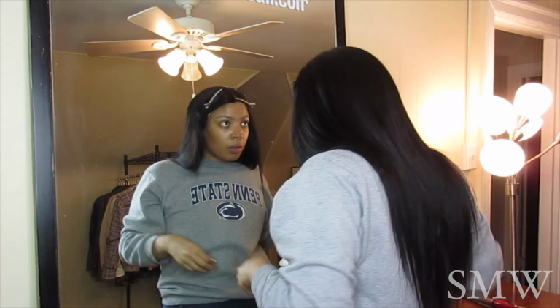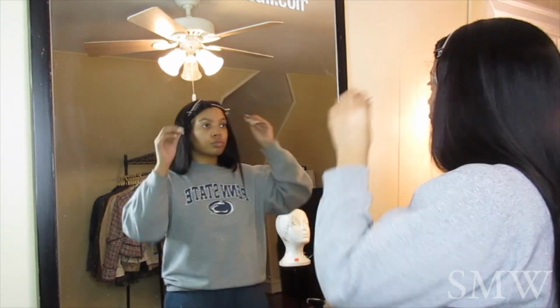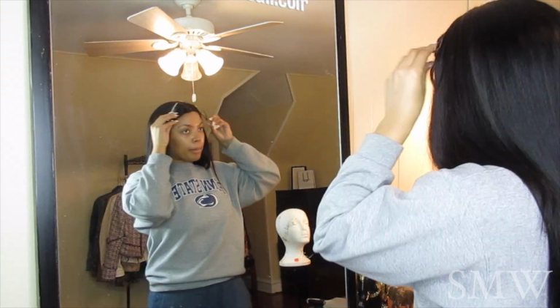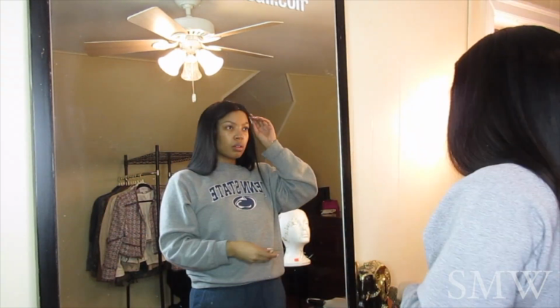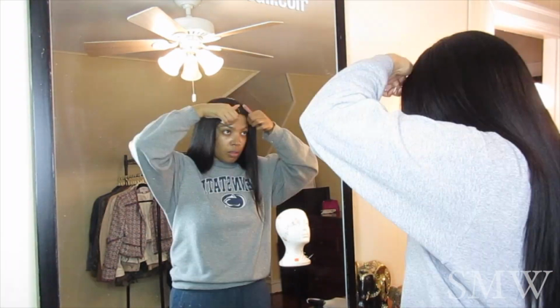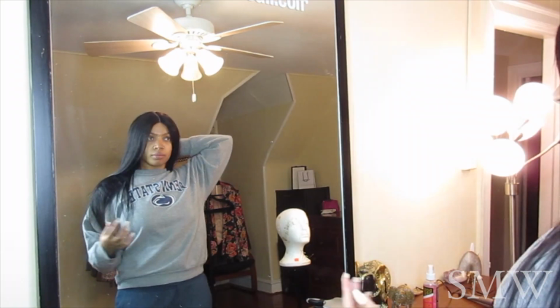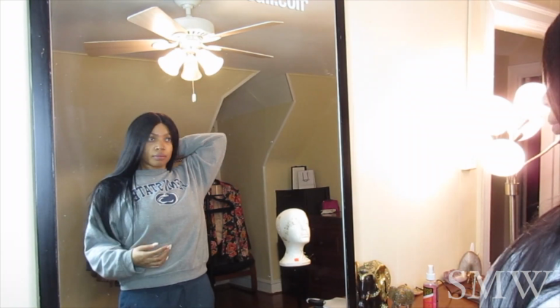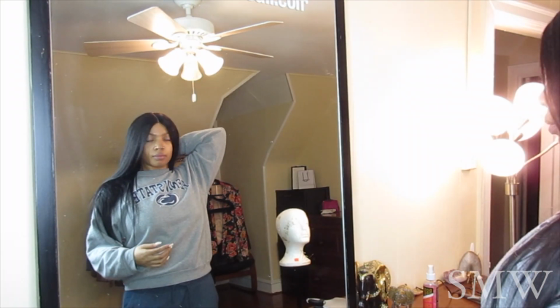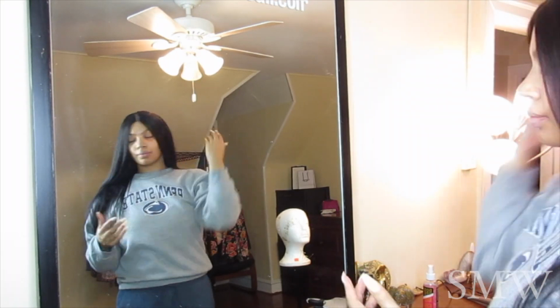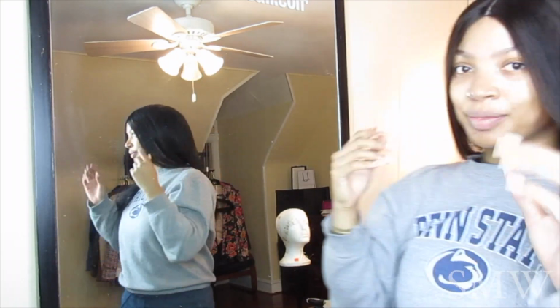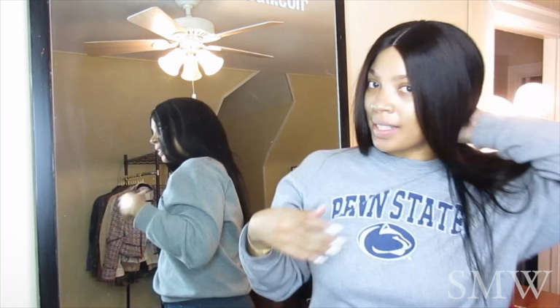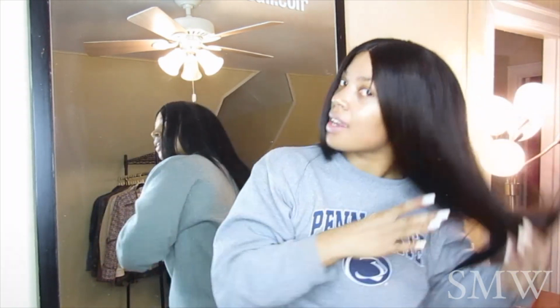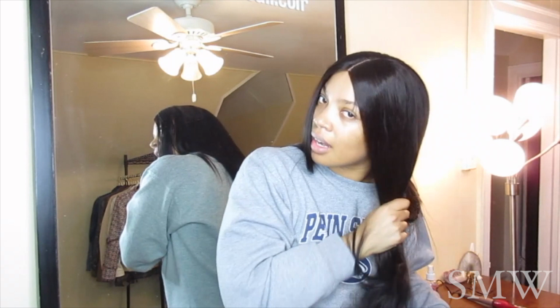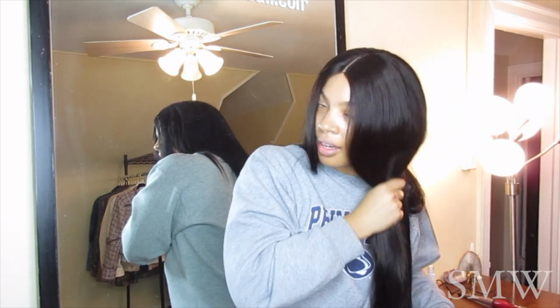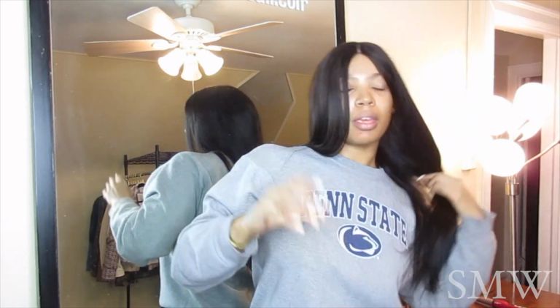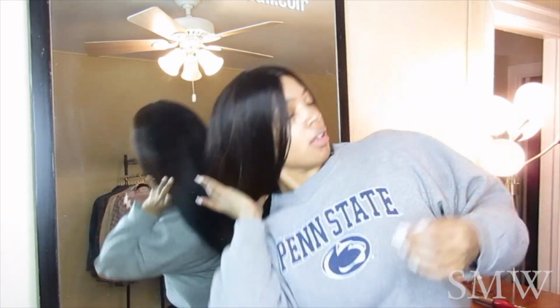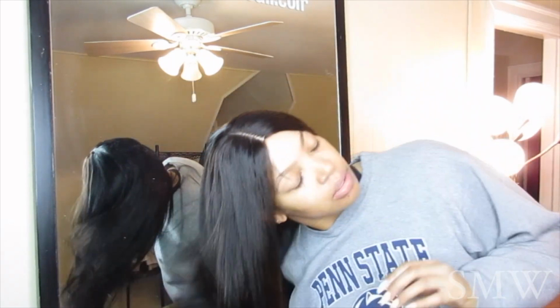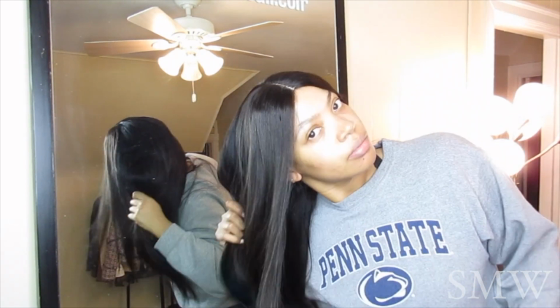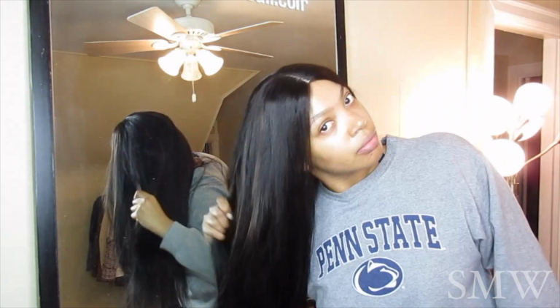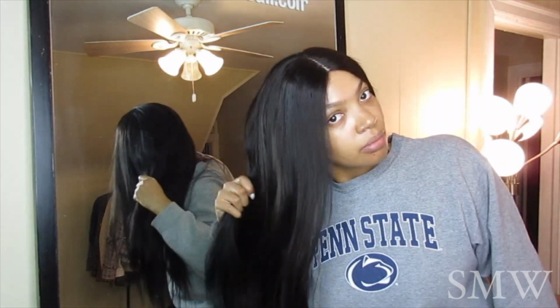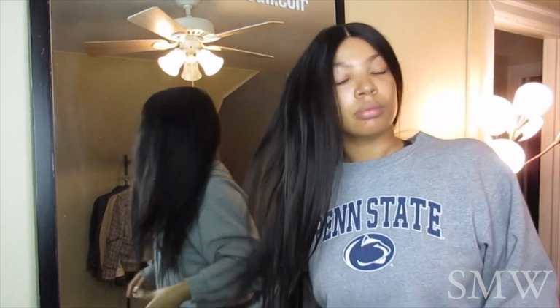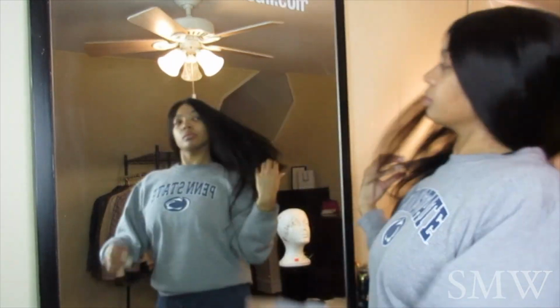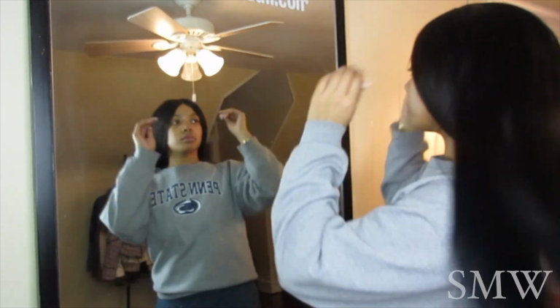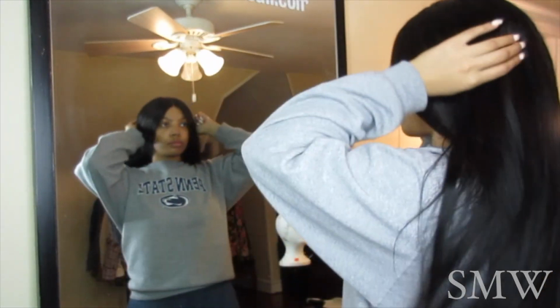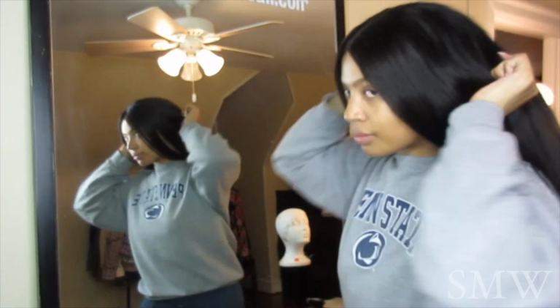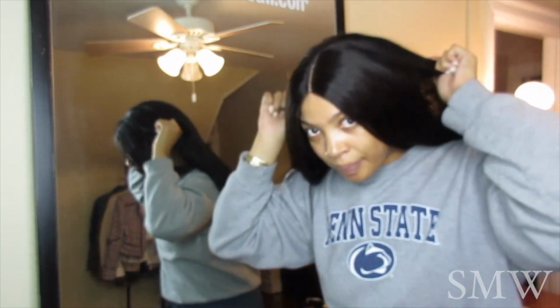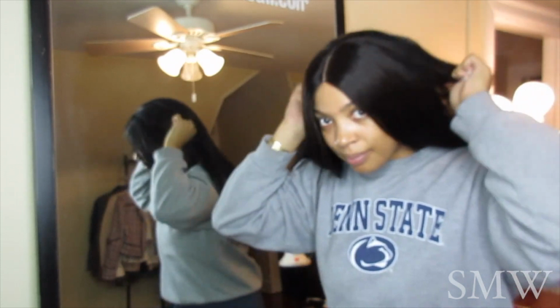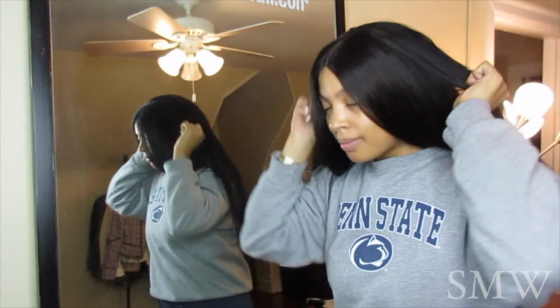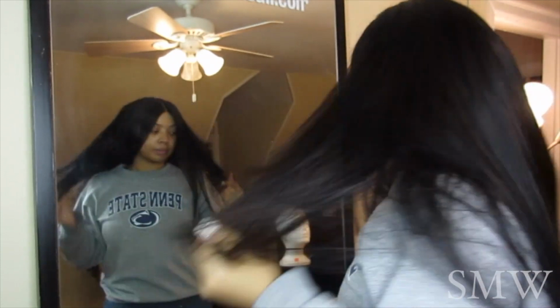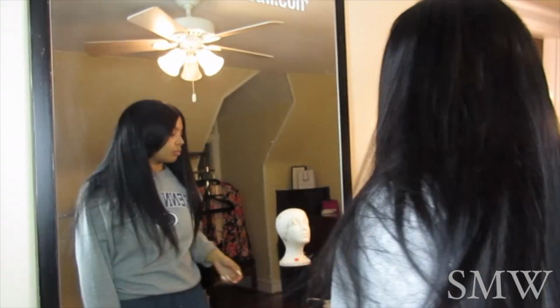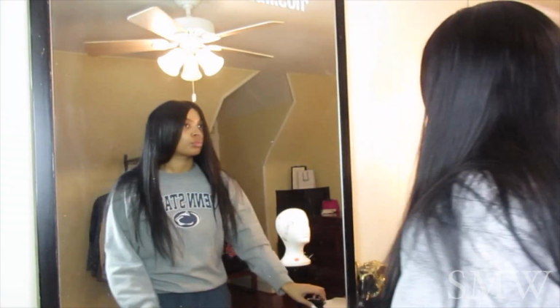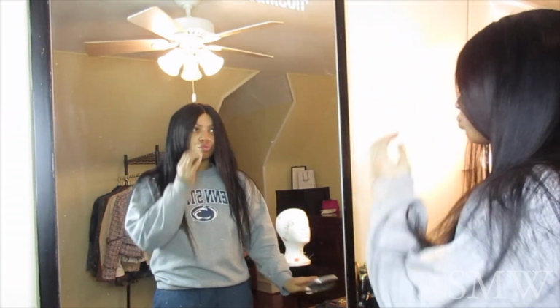I just wanted to show you guys that when I try to pull this wig off, it is not coming off. I mean, I'm yanking it — my mom even tried to yank it for fun to see if it would come off and it did not. Make sure you go get that wig grip. This is not sponsored, it's just a really great product.